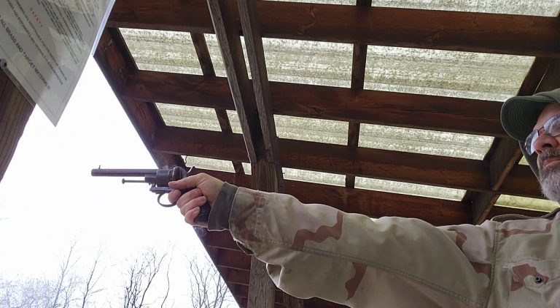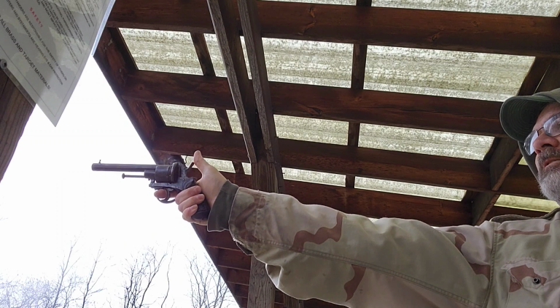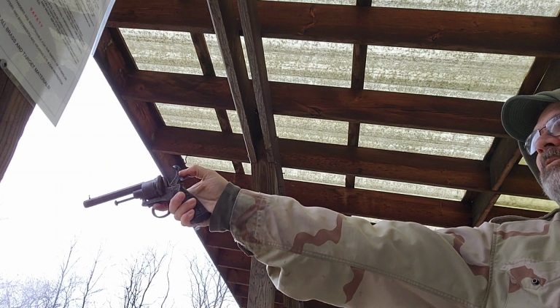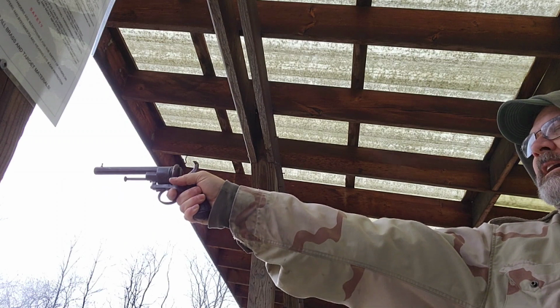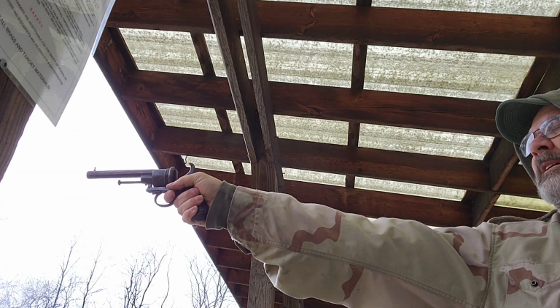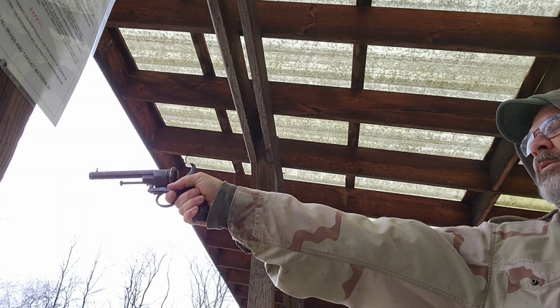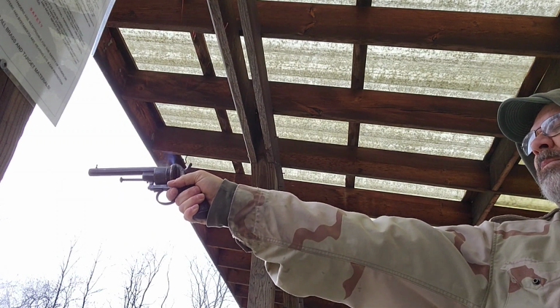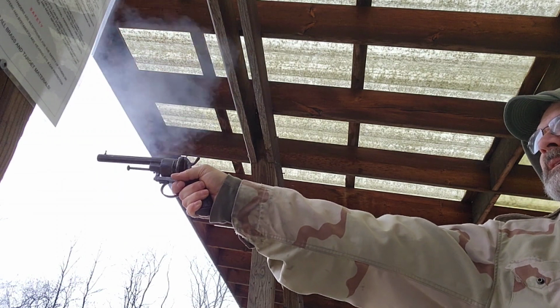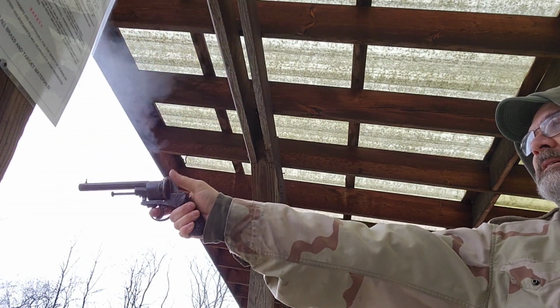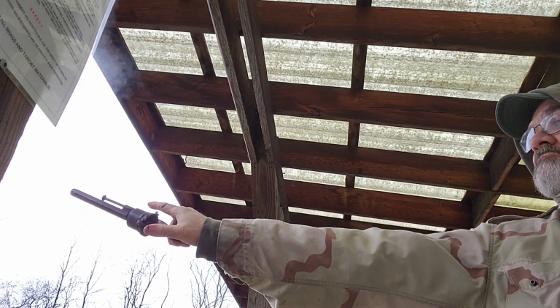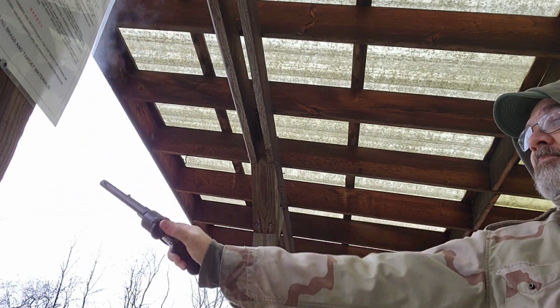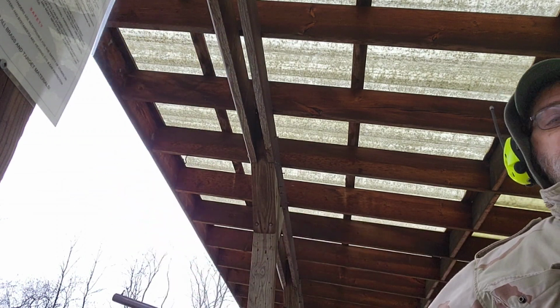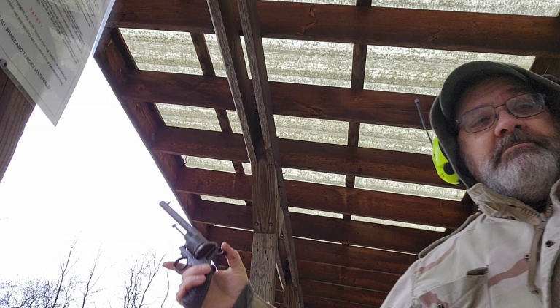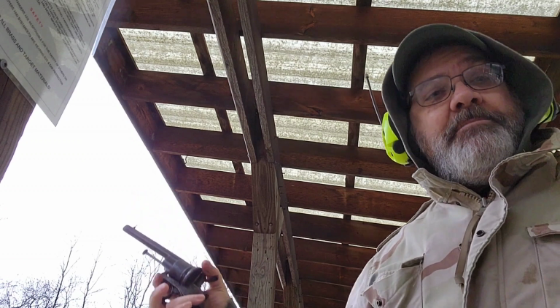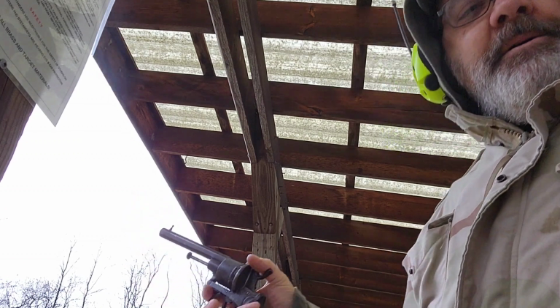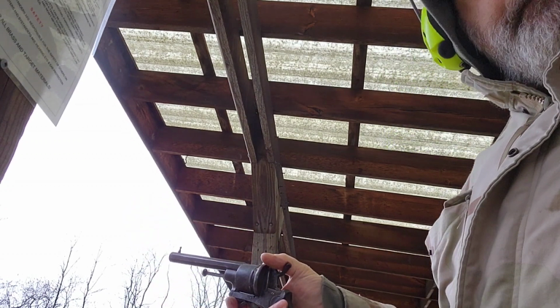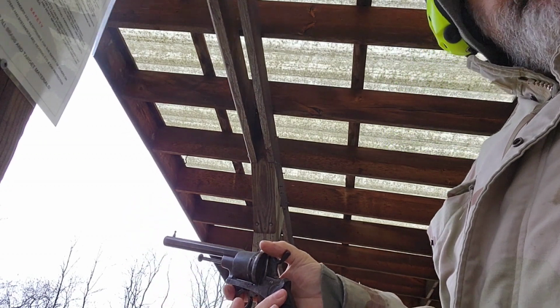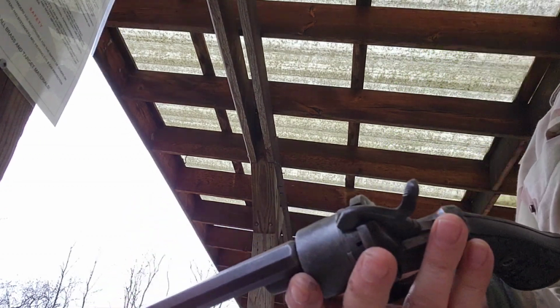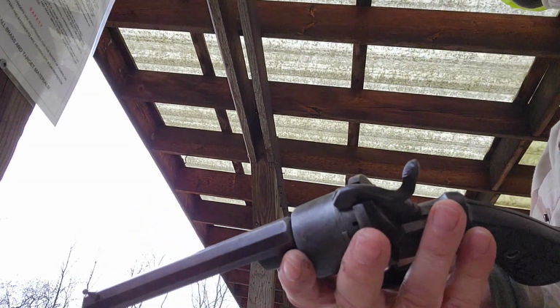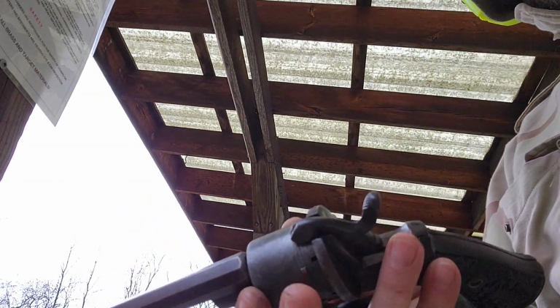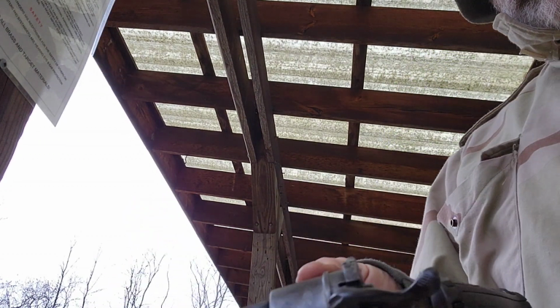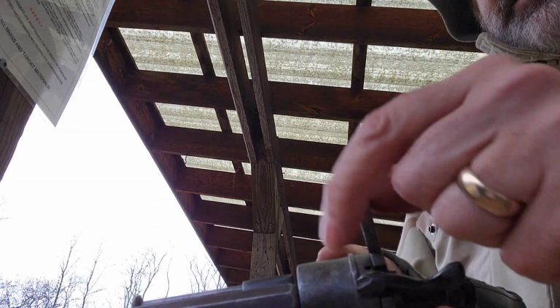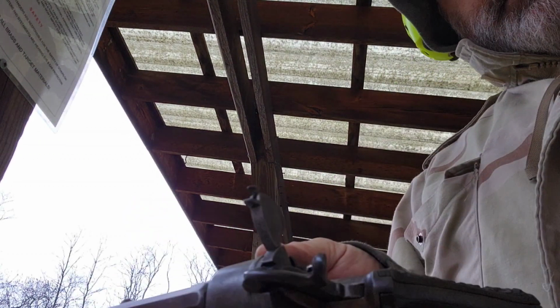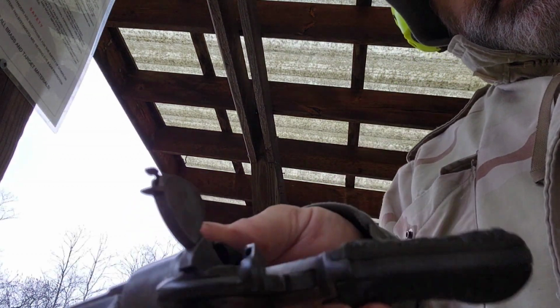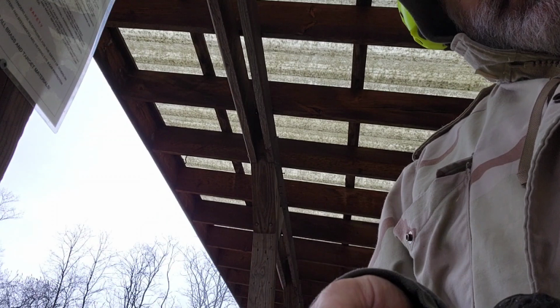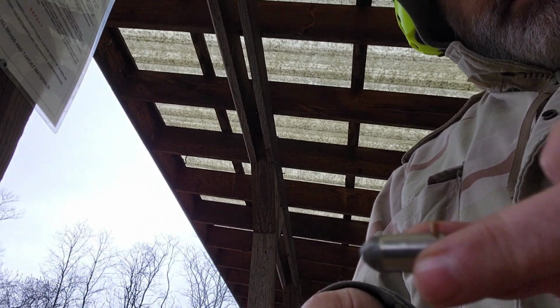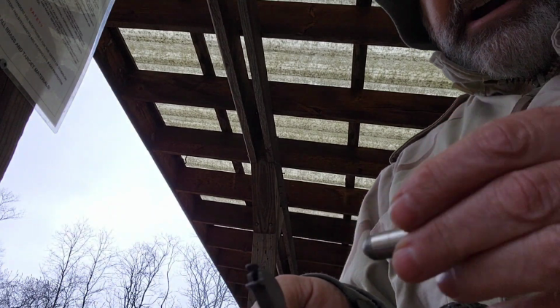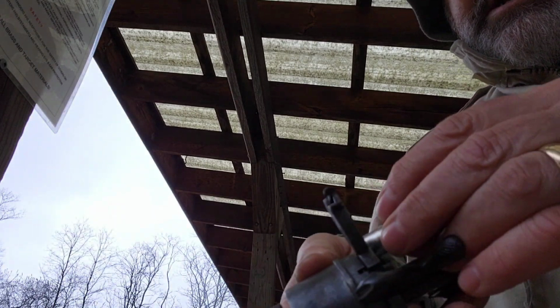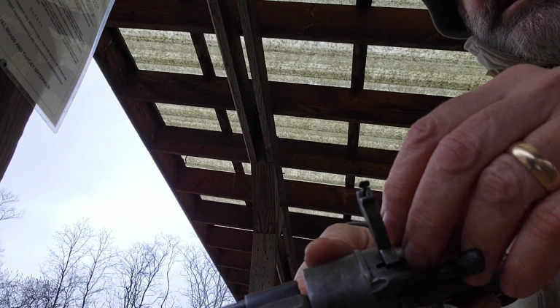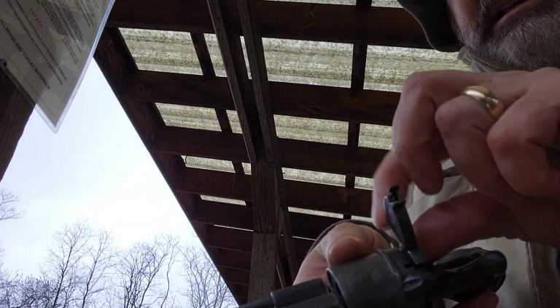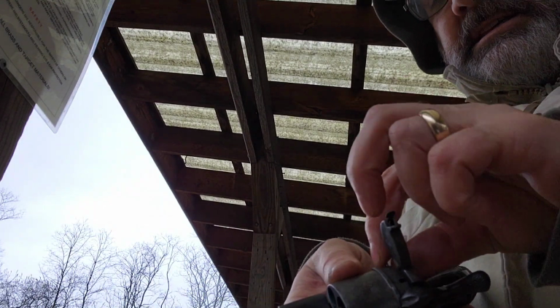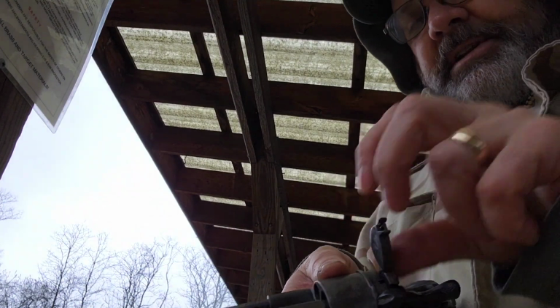Oh, that one. Not bad. Getting better. Alright, we're gonna load up six more rounds of the pin fire ammunition. See how we do.